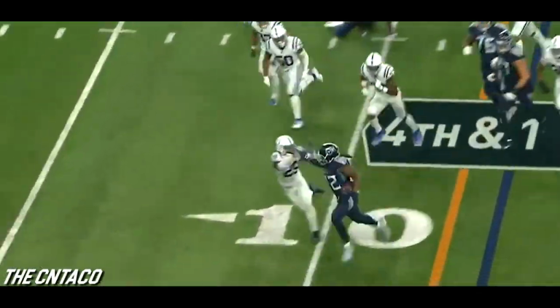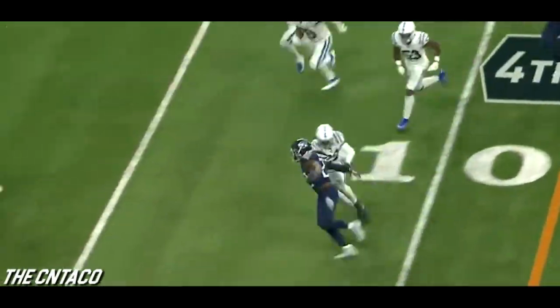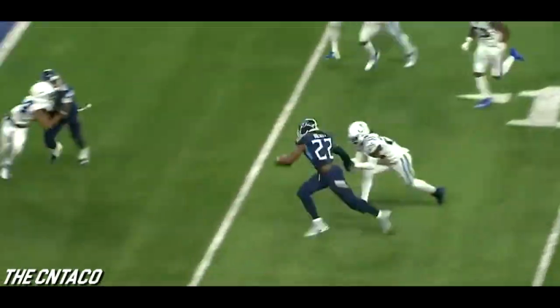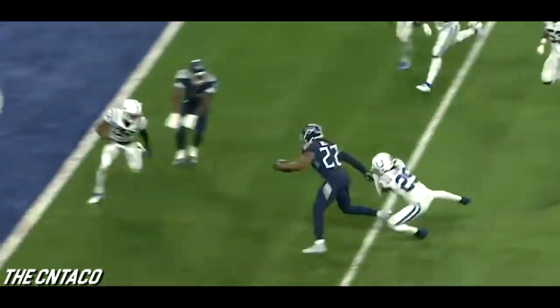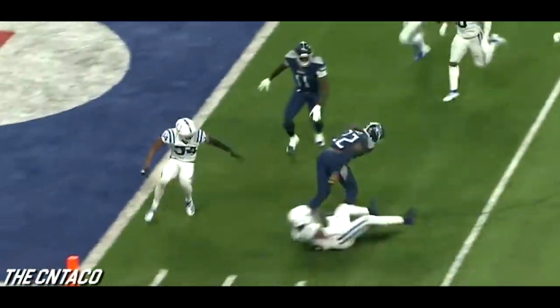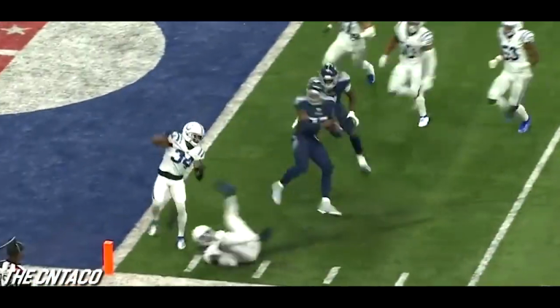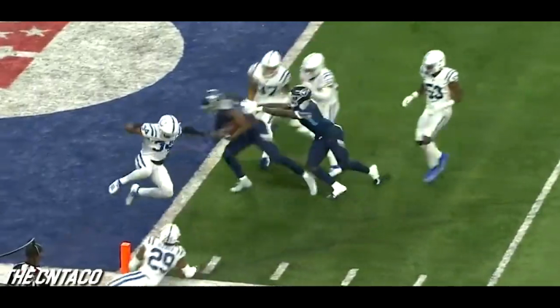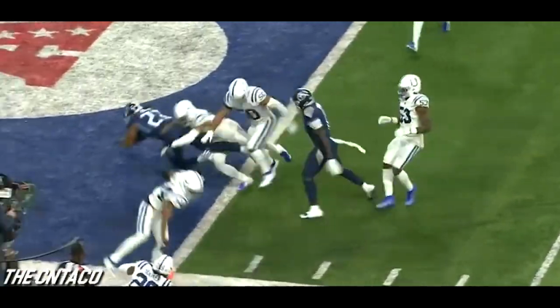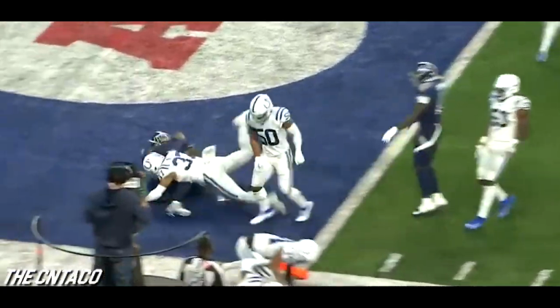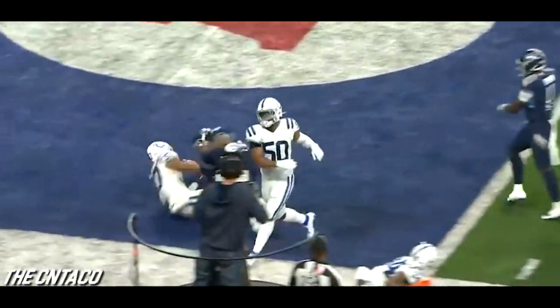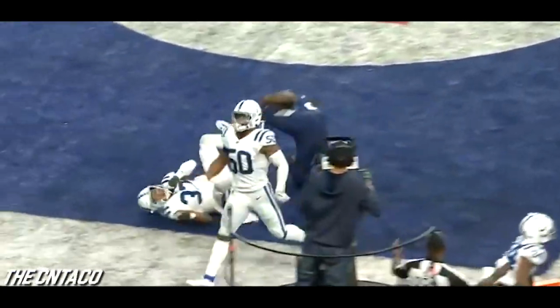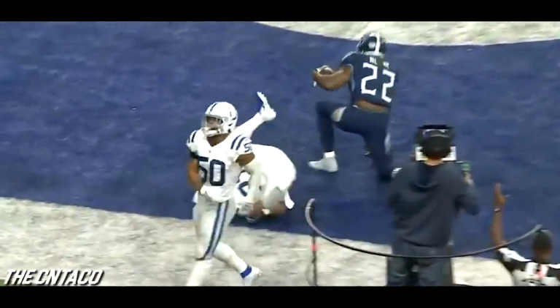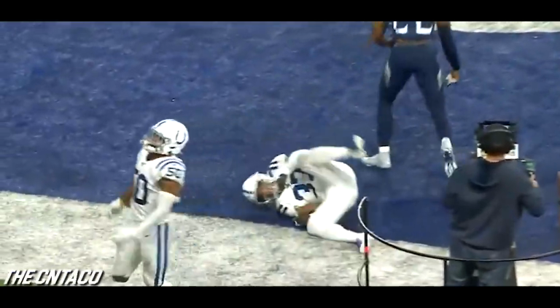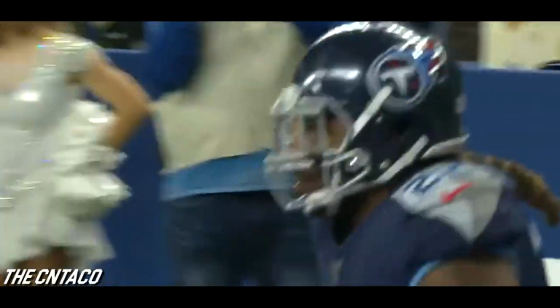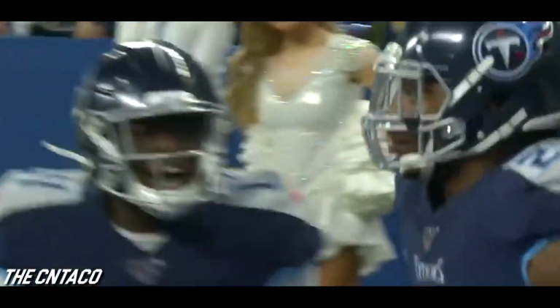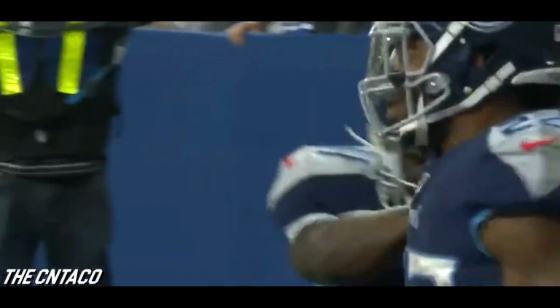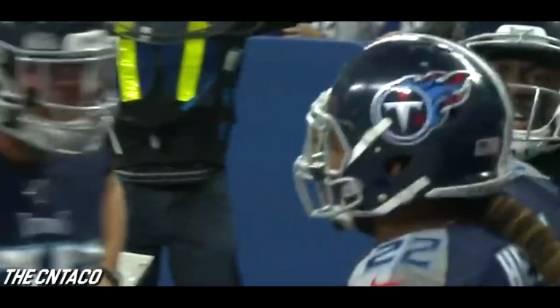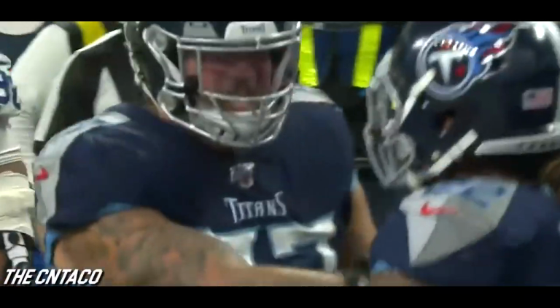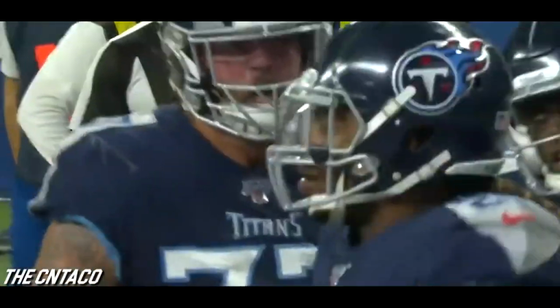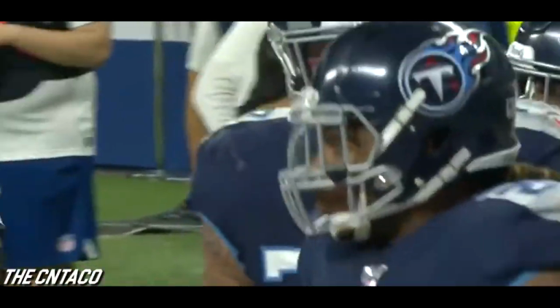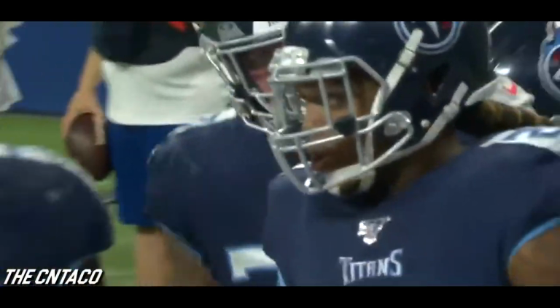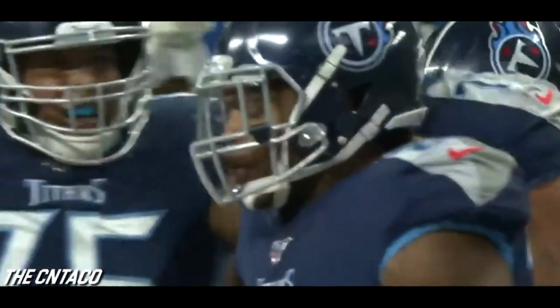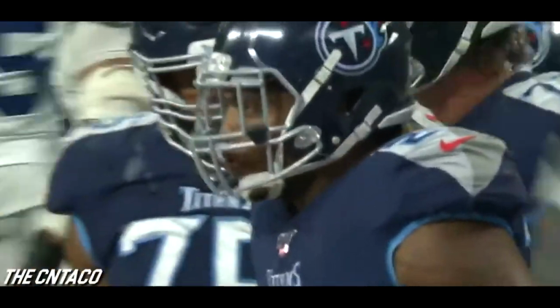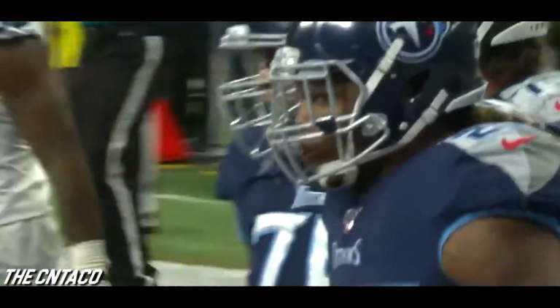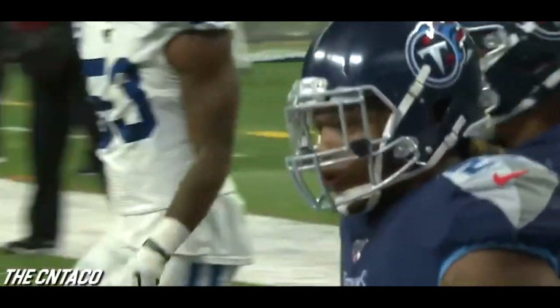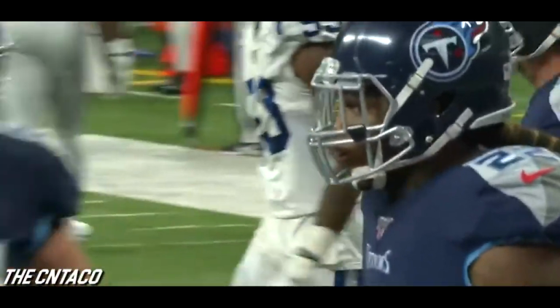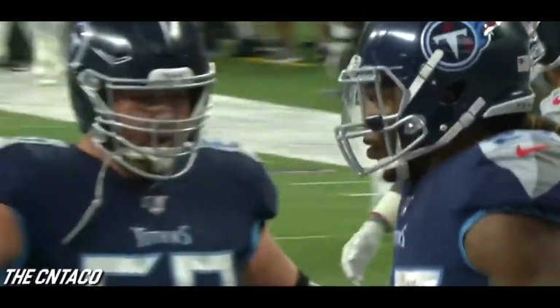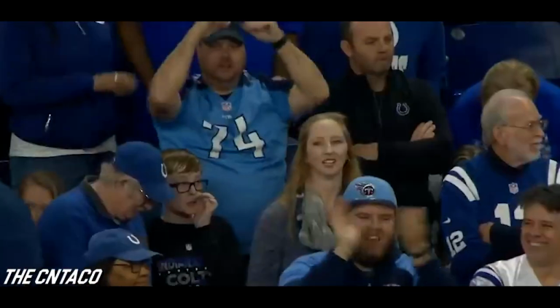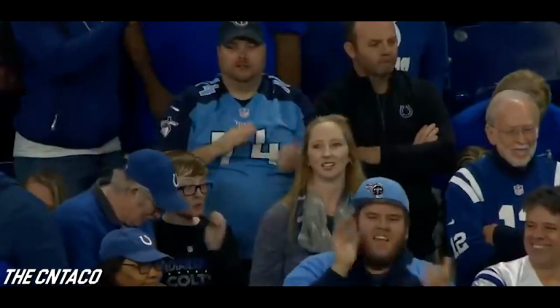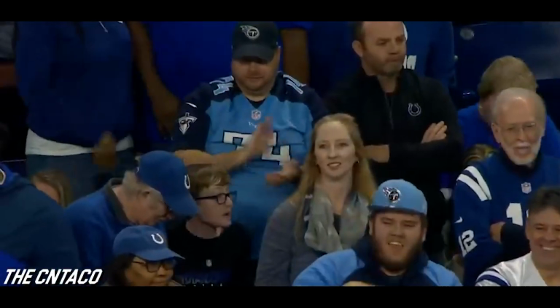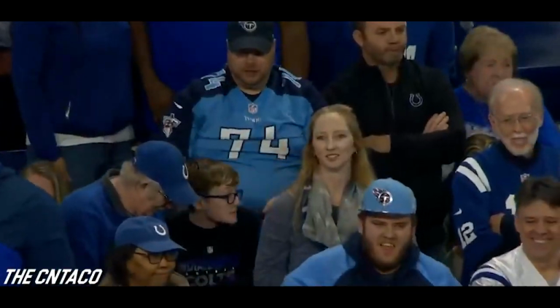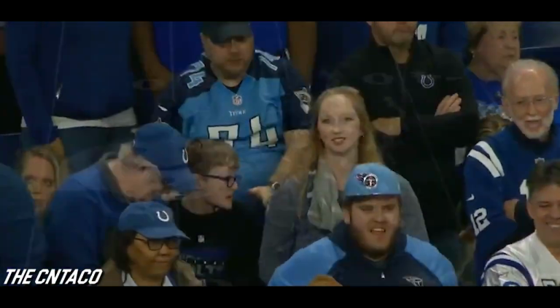Fourth and one — Henry. Look at him go — stiff arms. He's a sledgehammer. He's in! Touchdown Tennessee. What a play — Derrick Henry, 13-yard touchdown run.